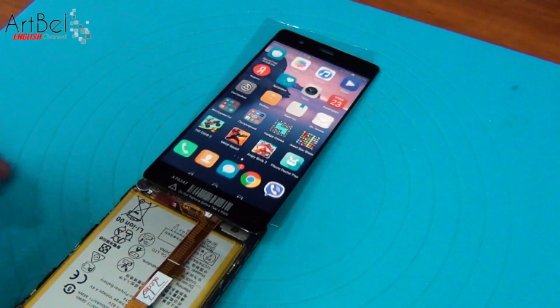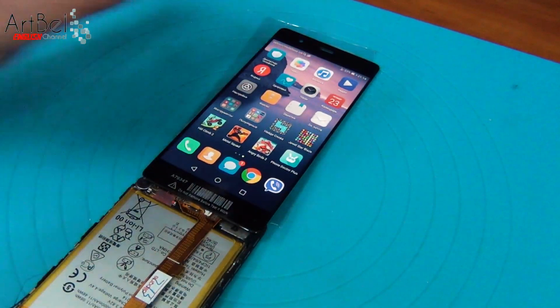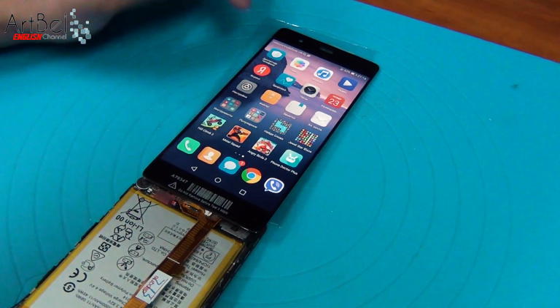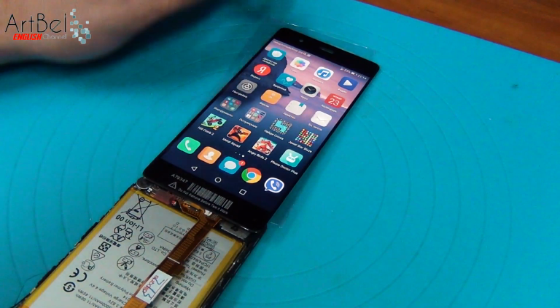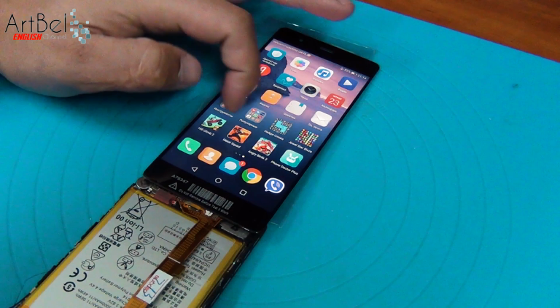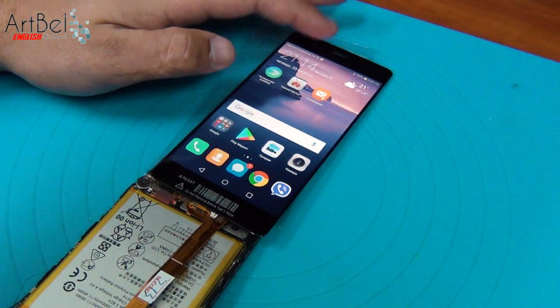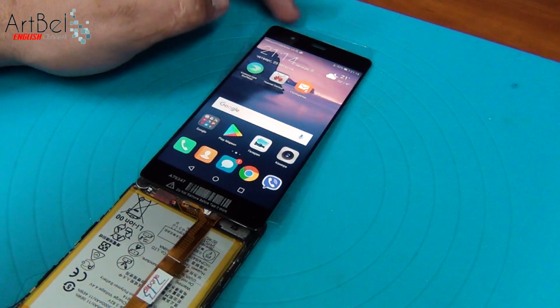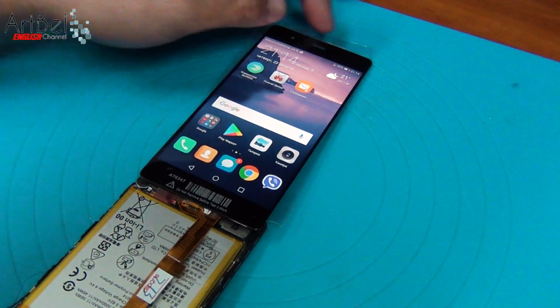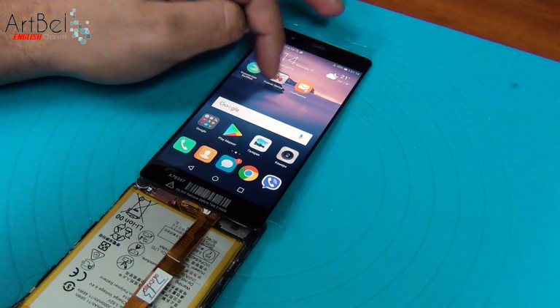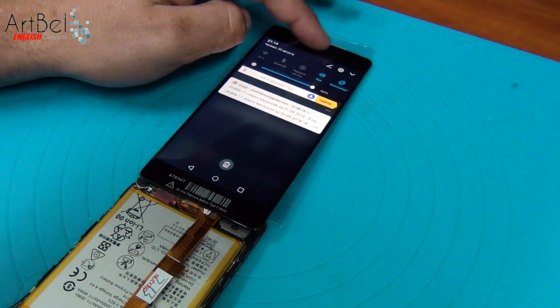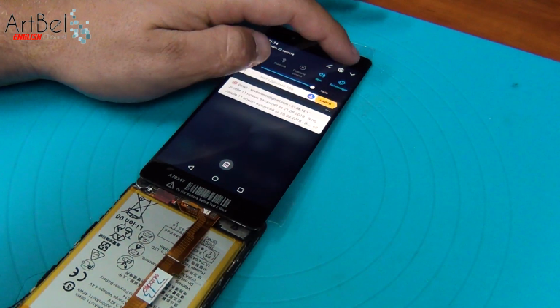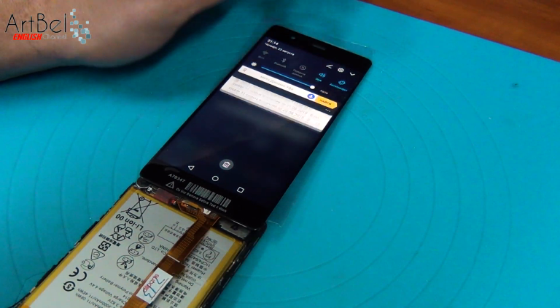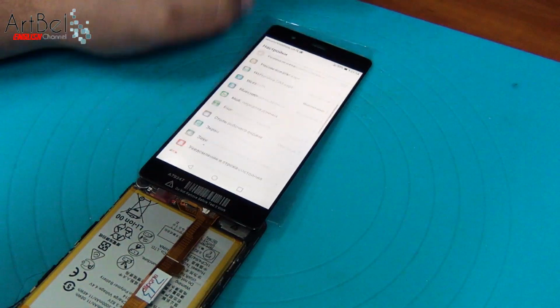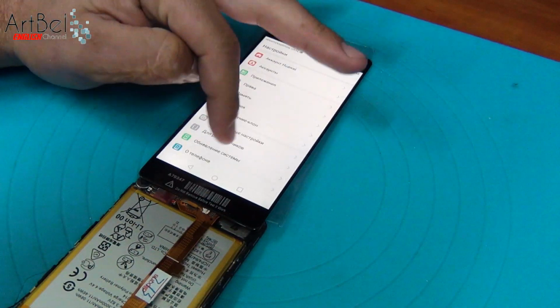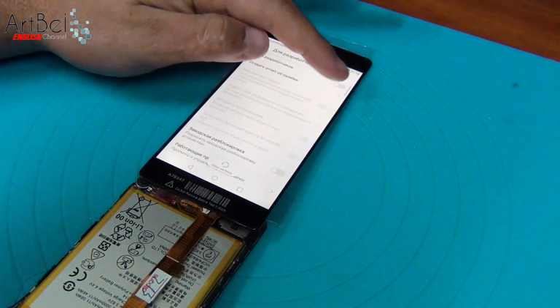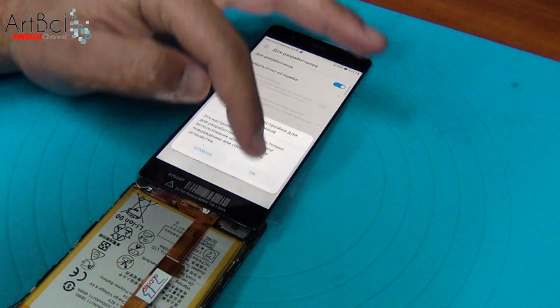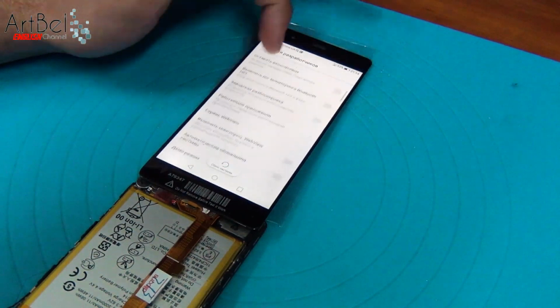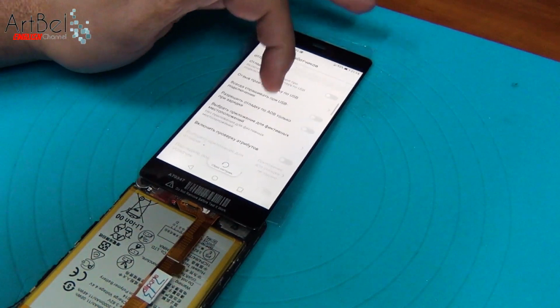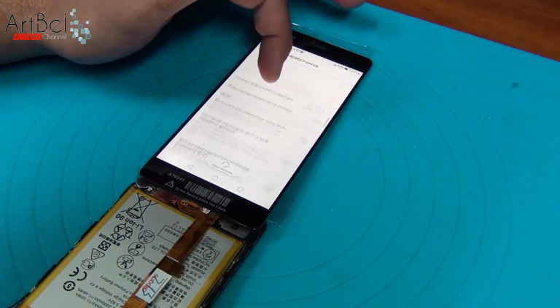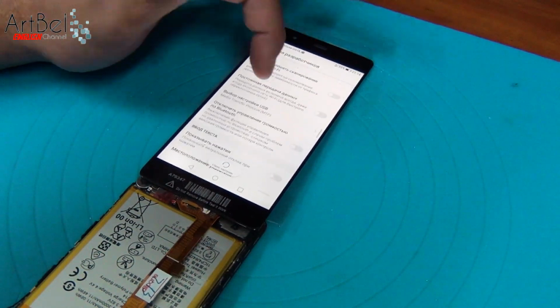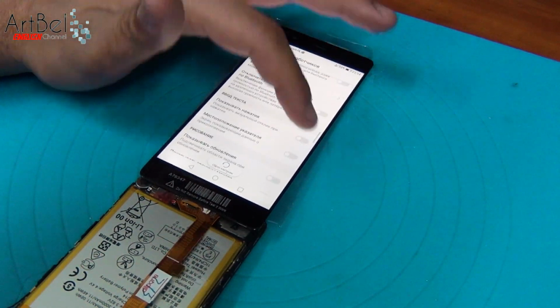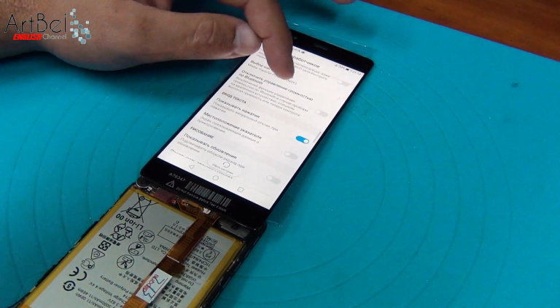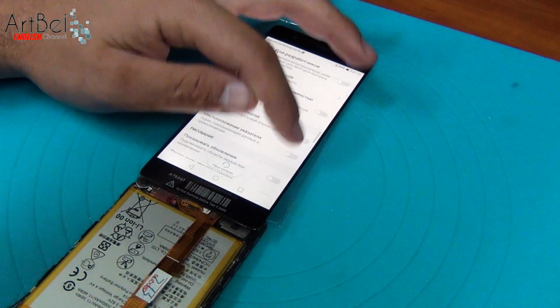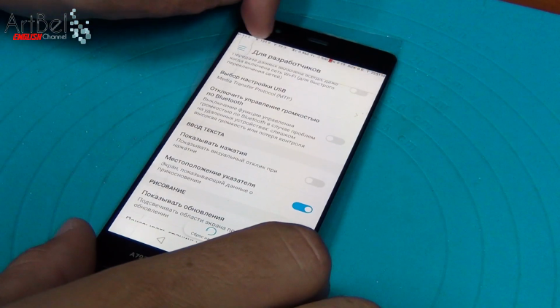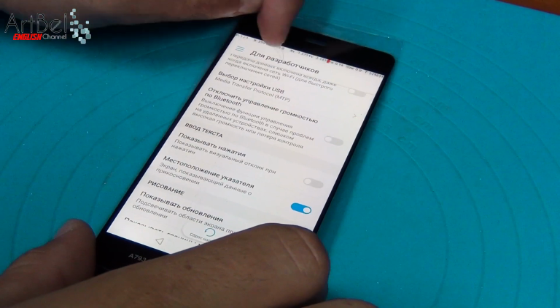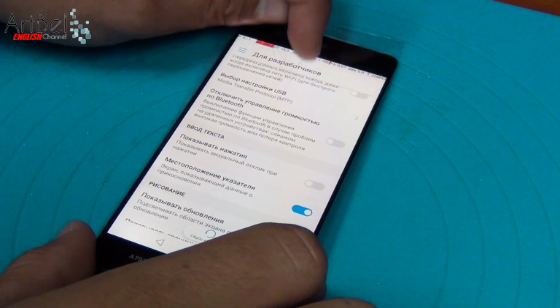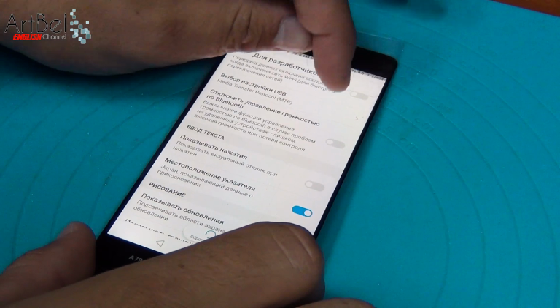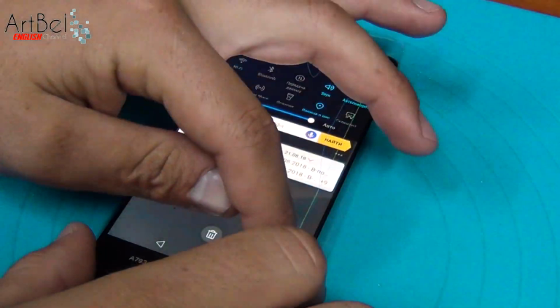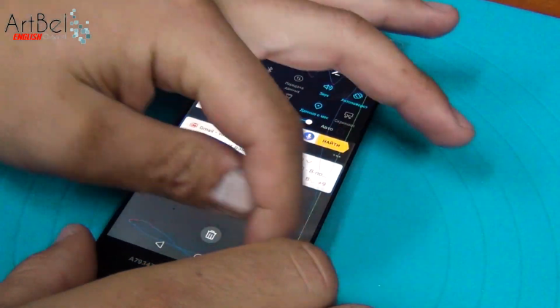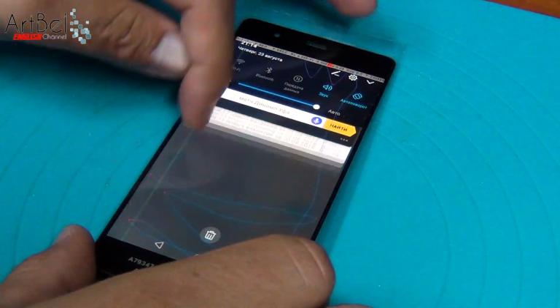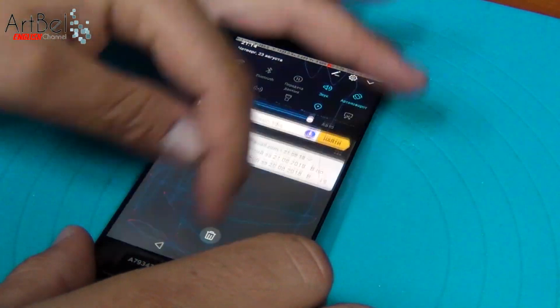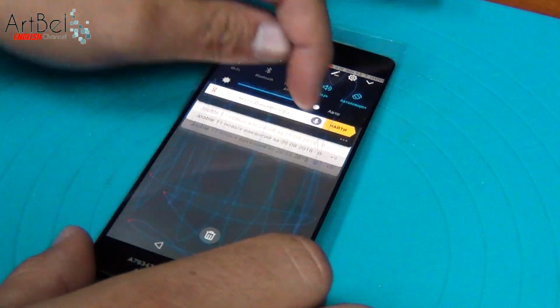It remains to check the touch screen. For this, go to the developer menu and turn on the mode of showing the location of the pointer, and check all touch screen zones. Everything works fine.